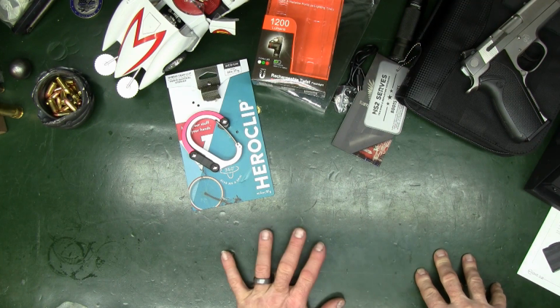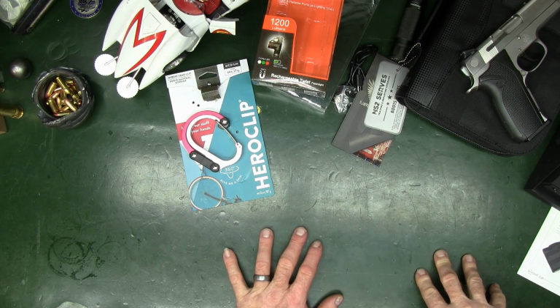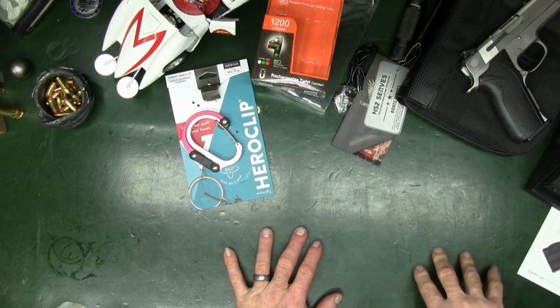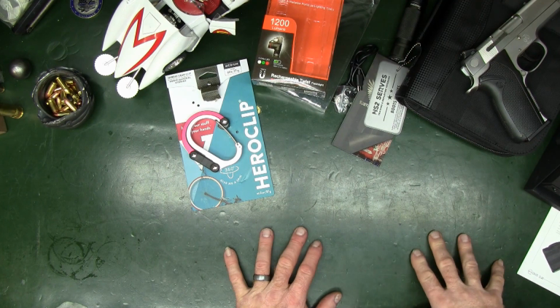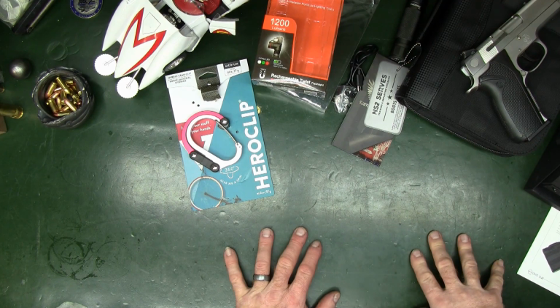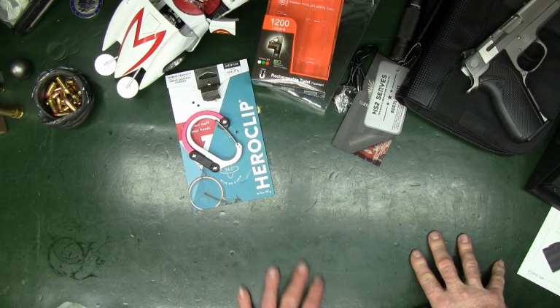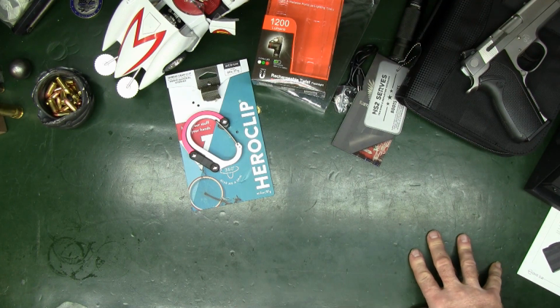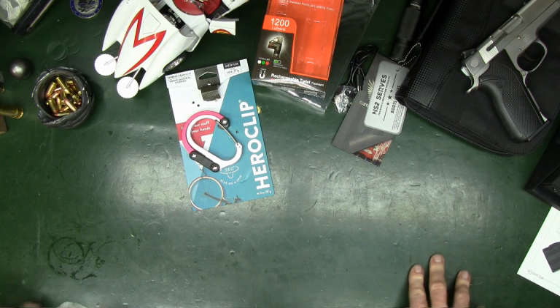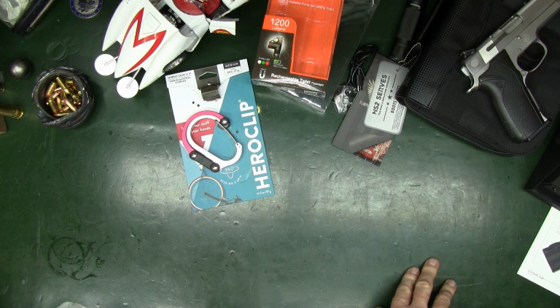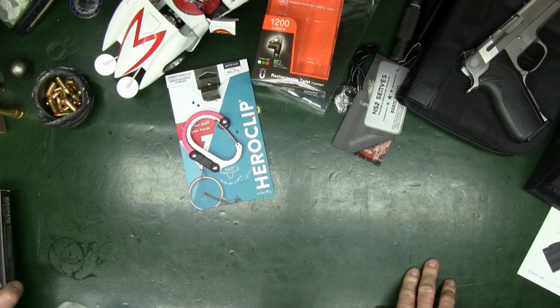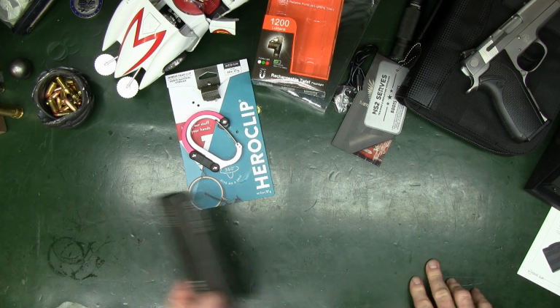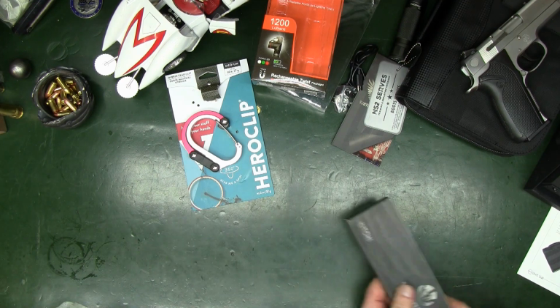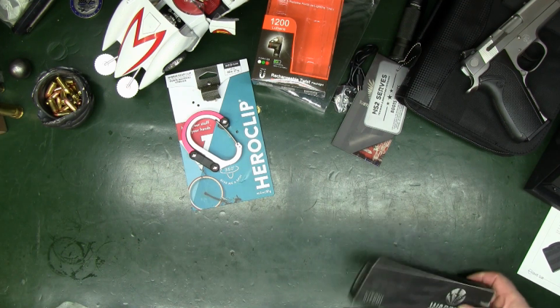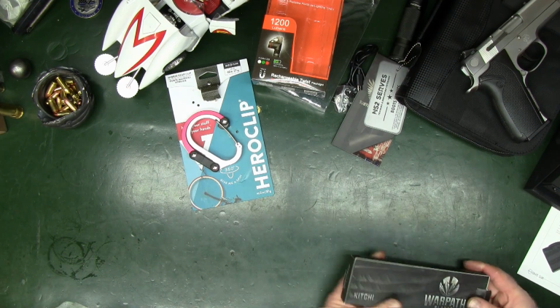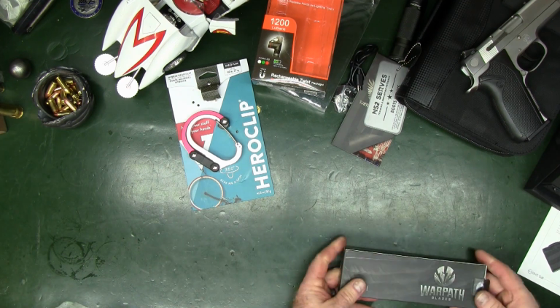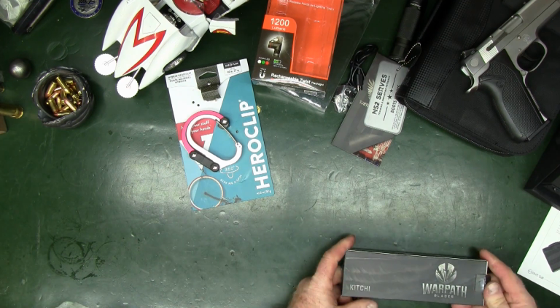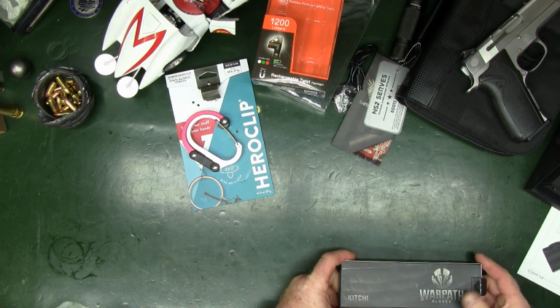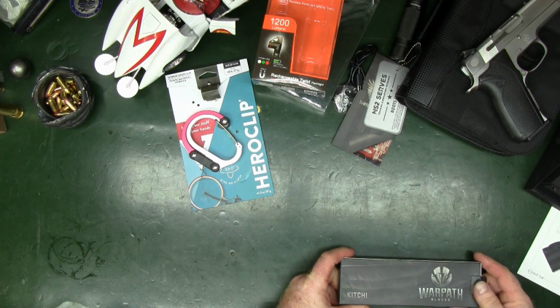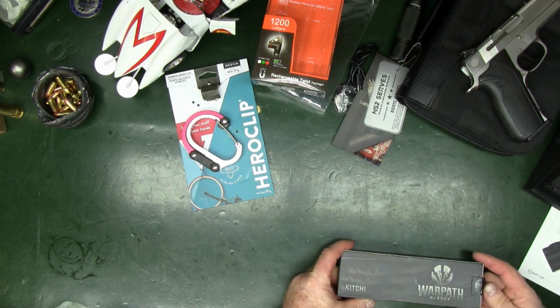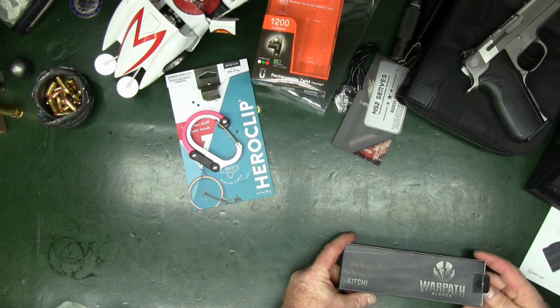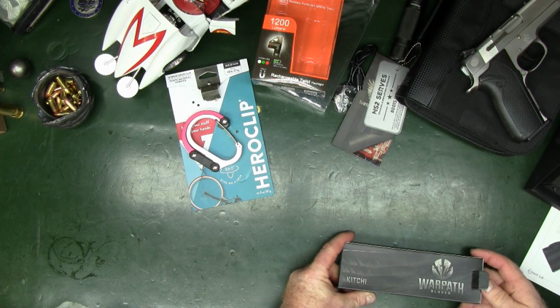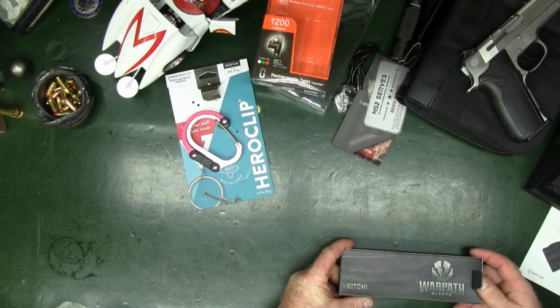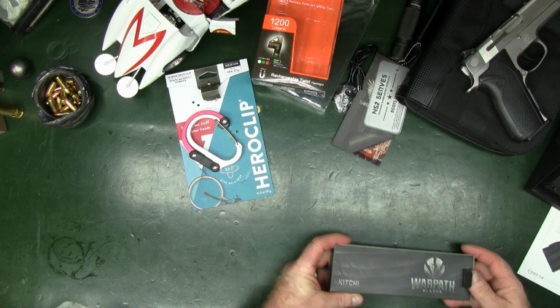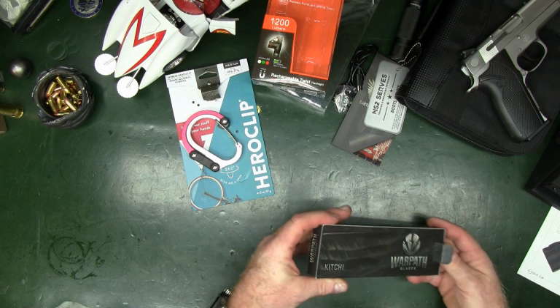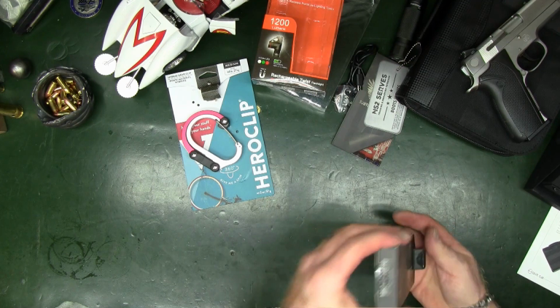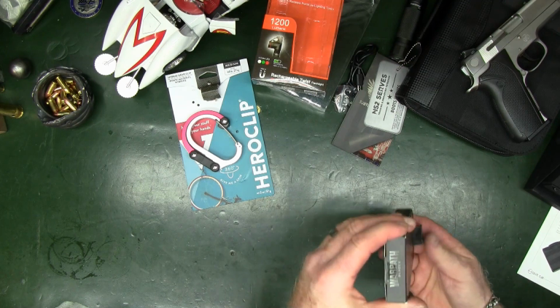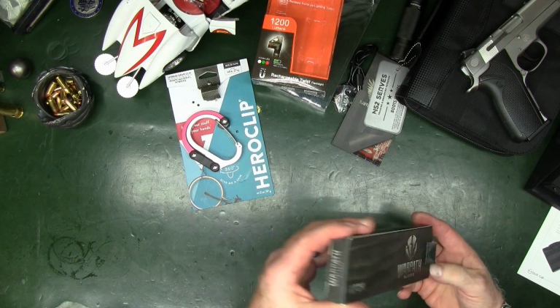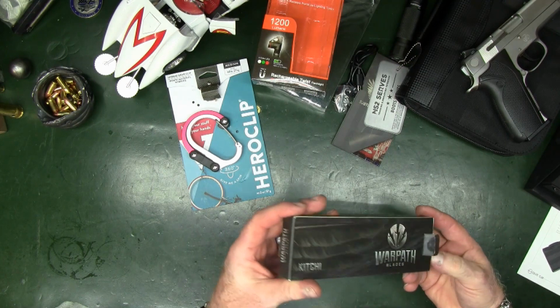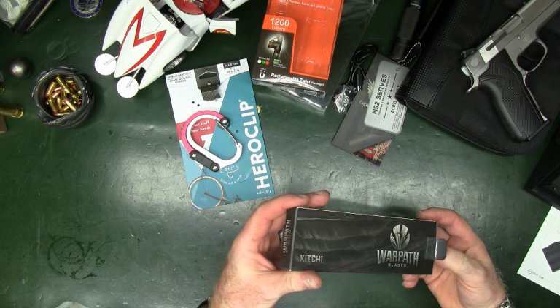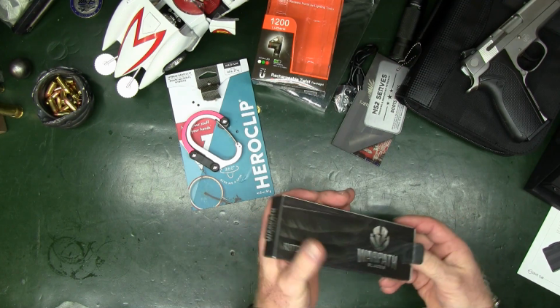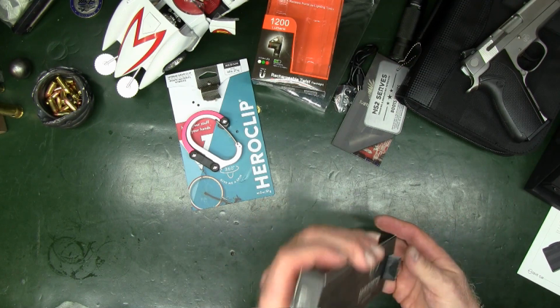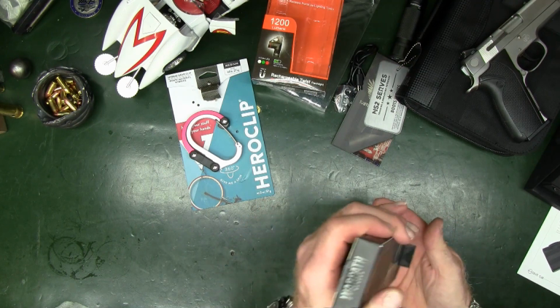The last item in November's Major box is the Warpath Kitchi fixed blade knife.